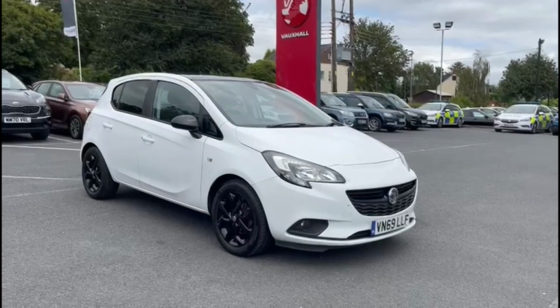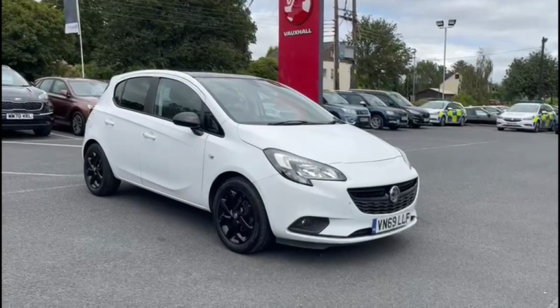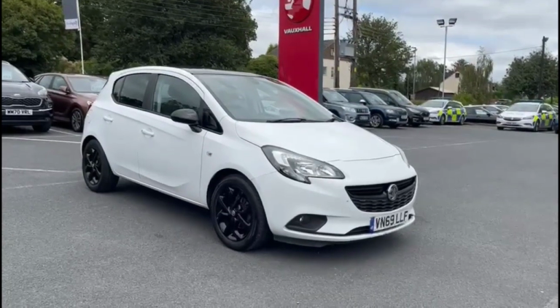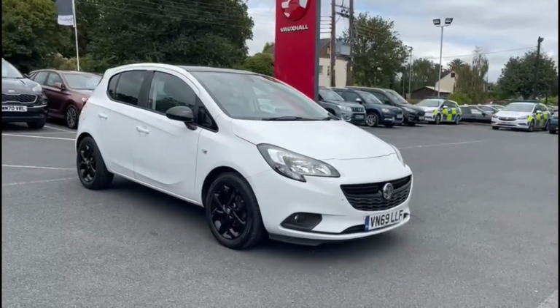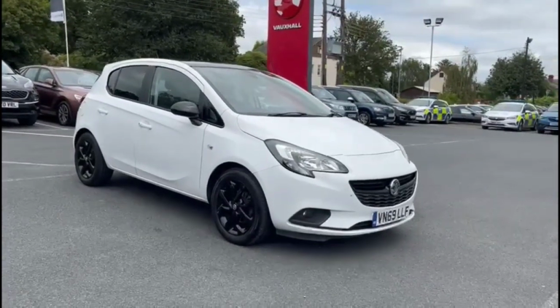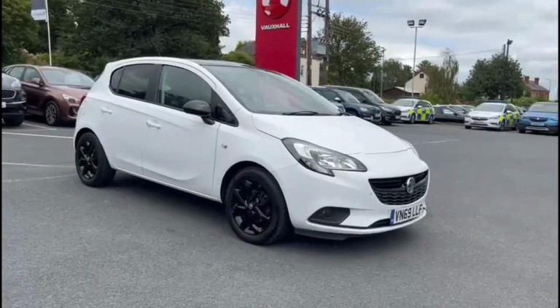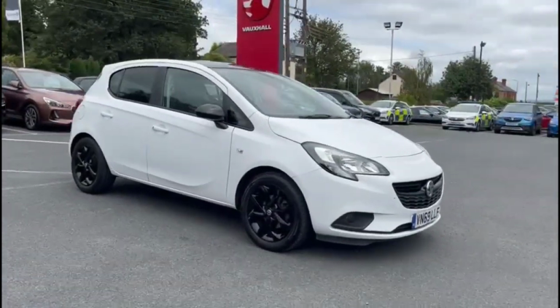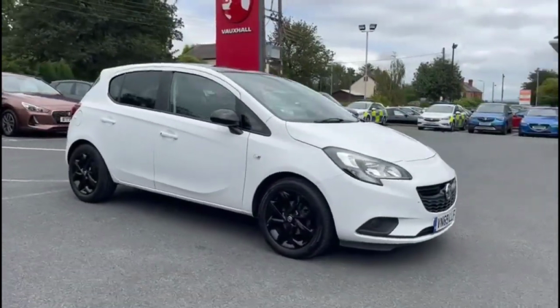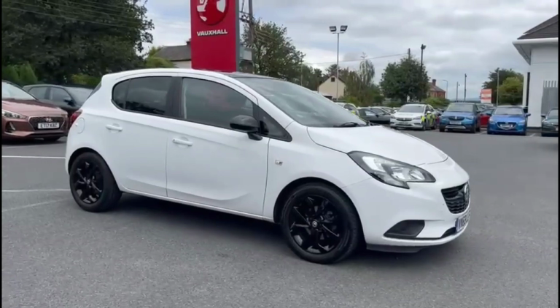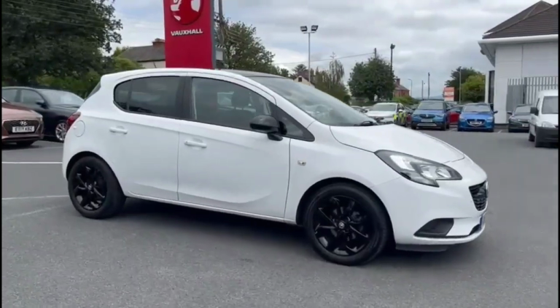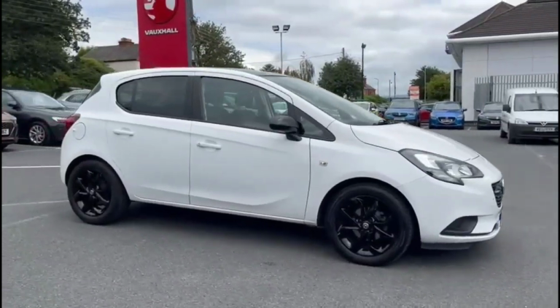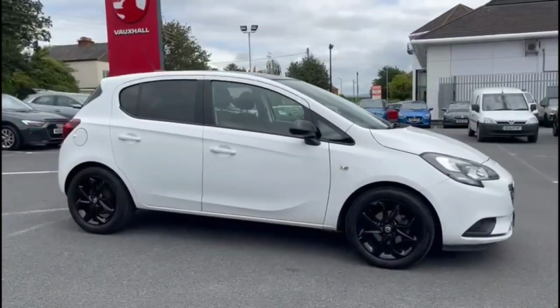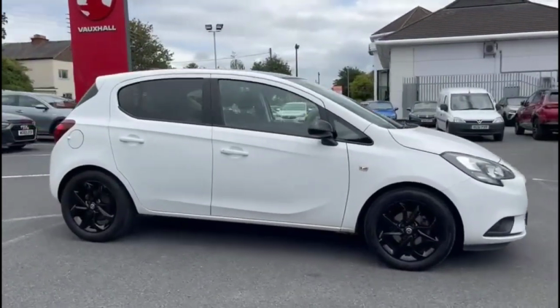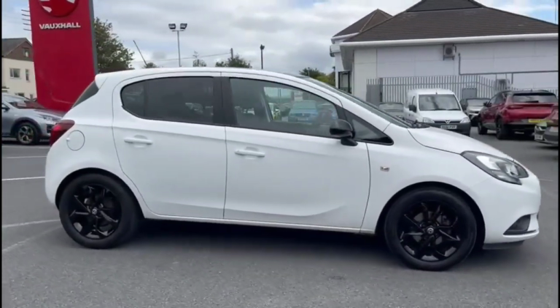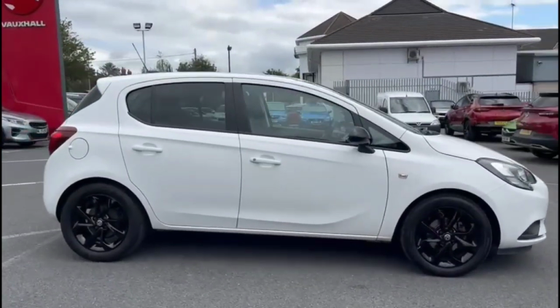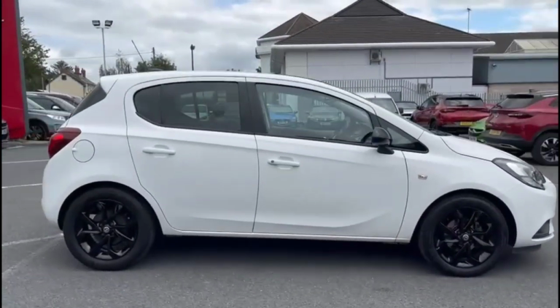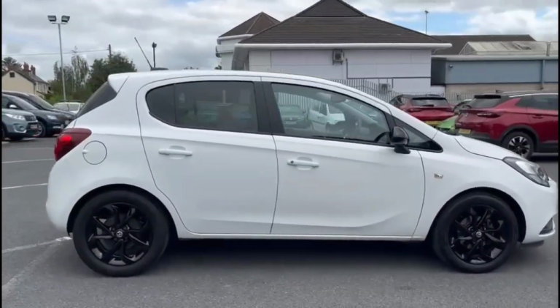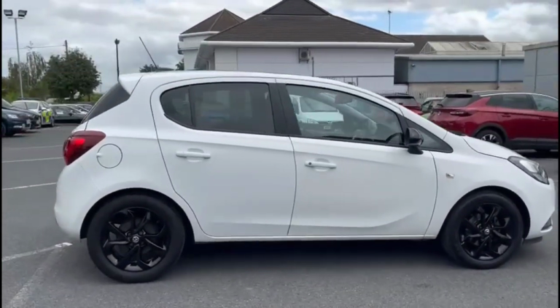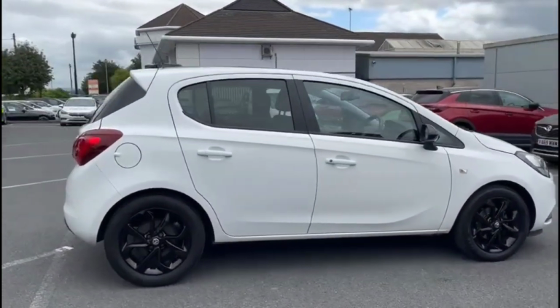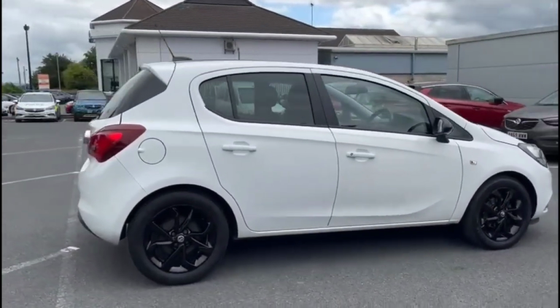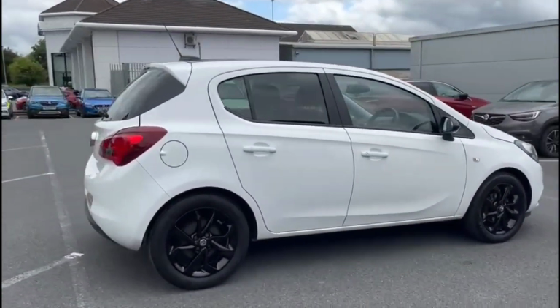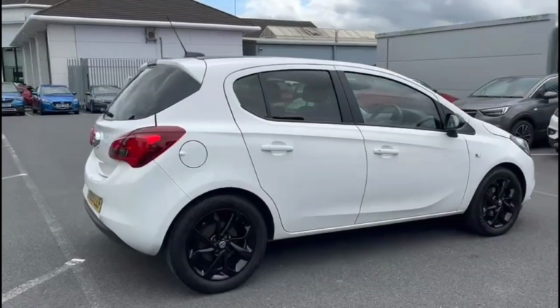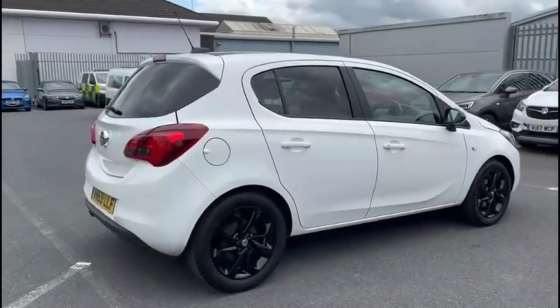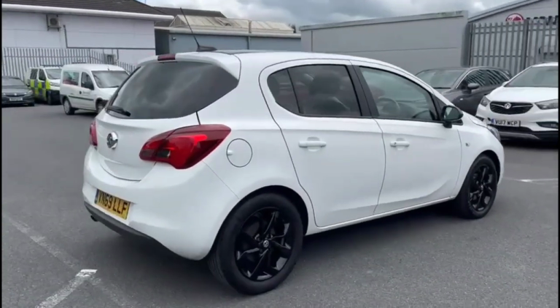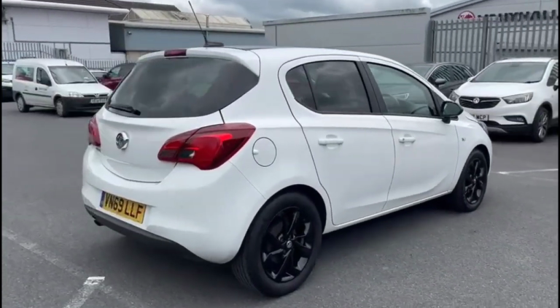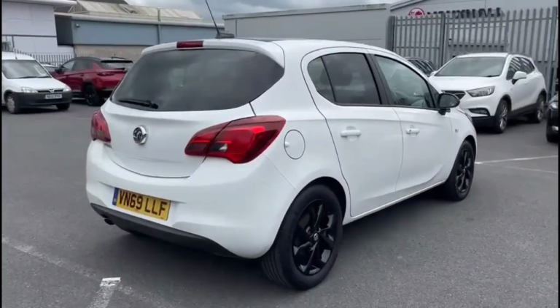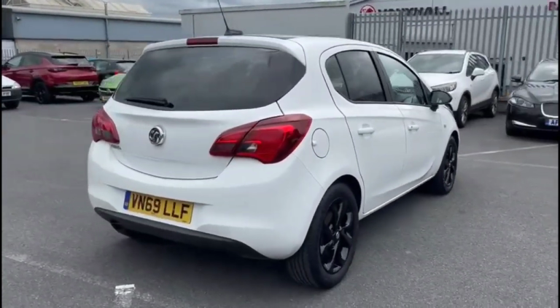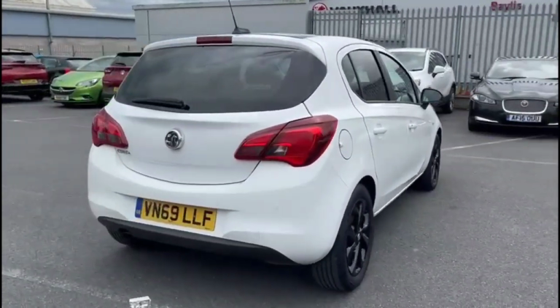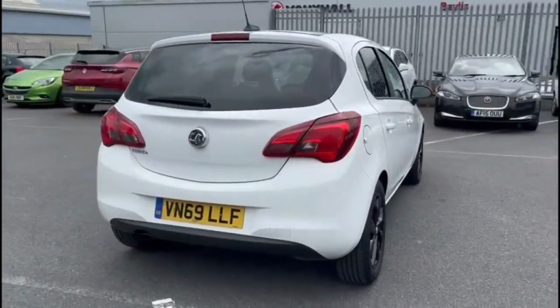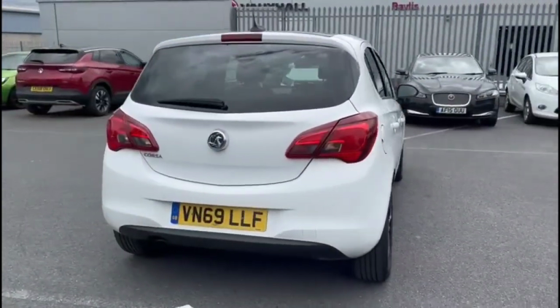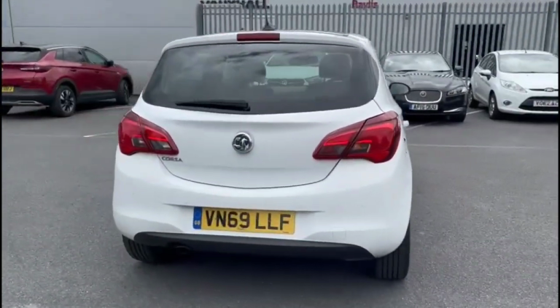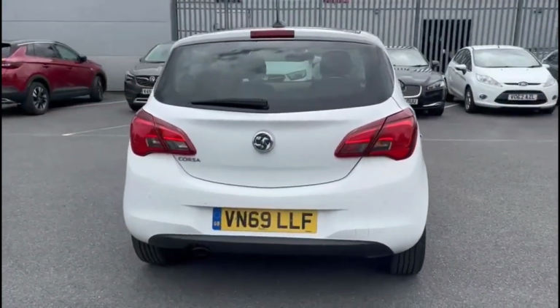Hello and welcome to Baylis Vauxhall. Today we're viewing a Vauxhall Corsa 1.4 Griffin 5-door. This model has 23,262 miles and is finished in white. It also comes with a Baylis warranty, with the option to extend it to up to 36 months.